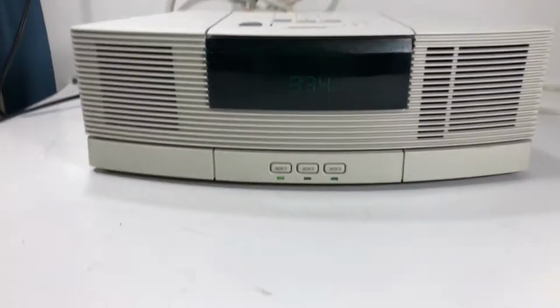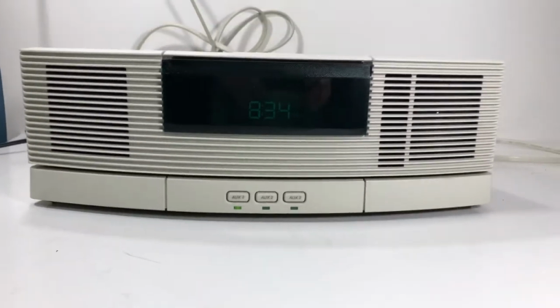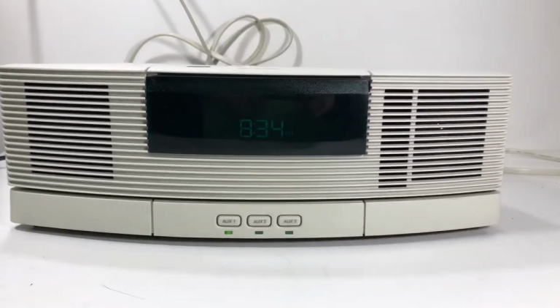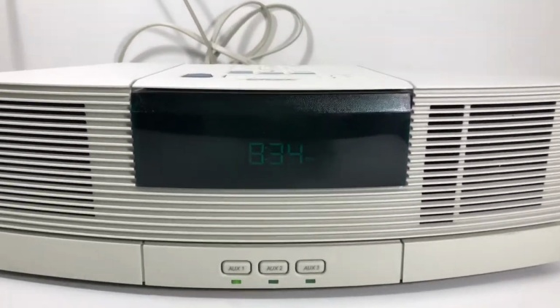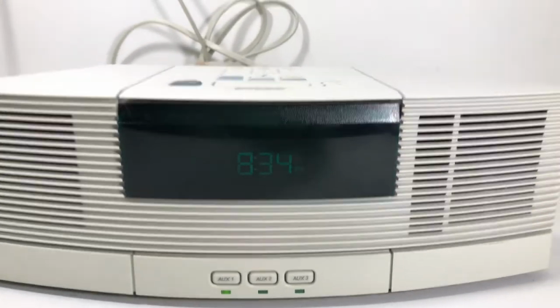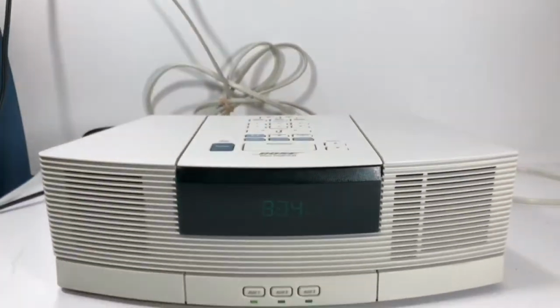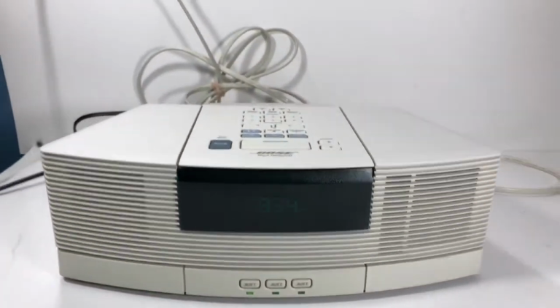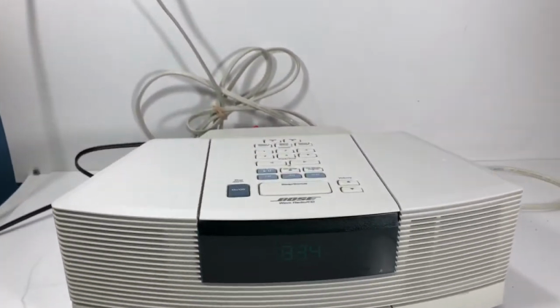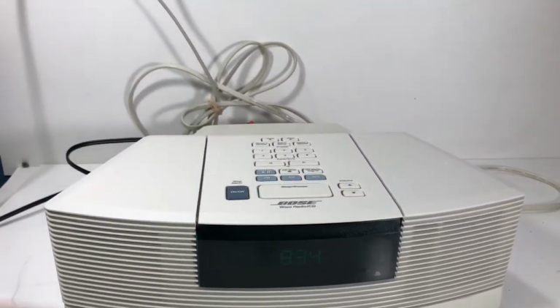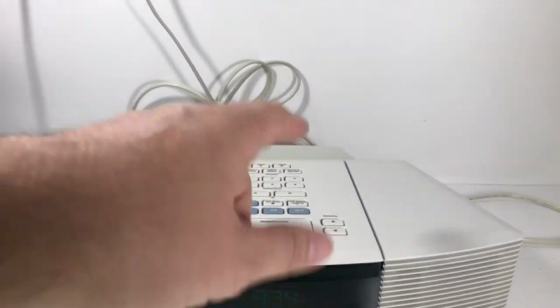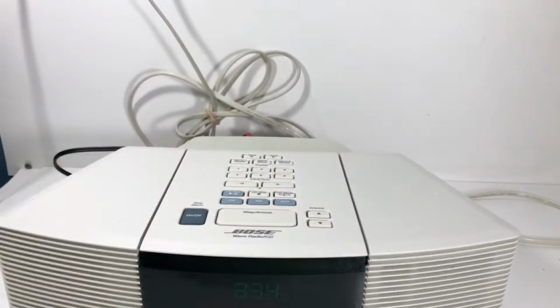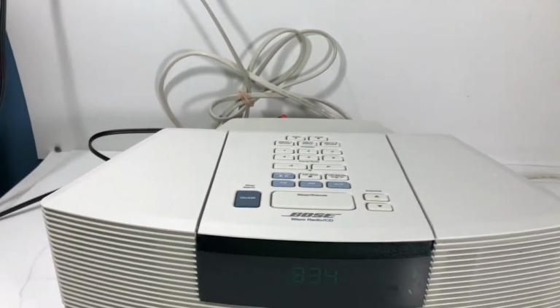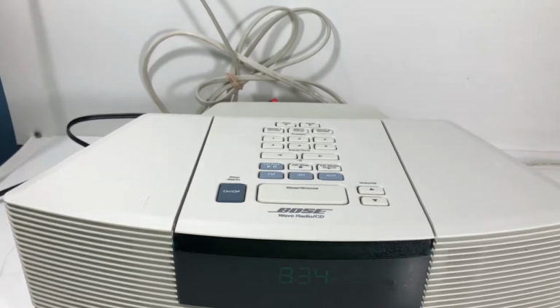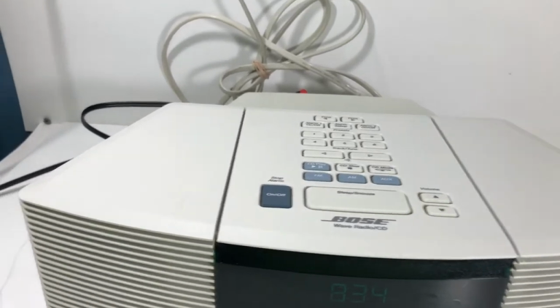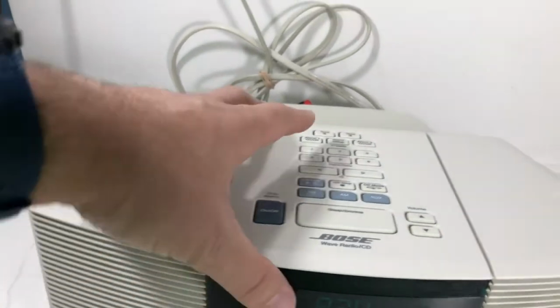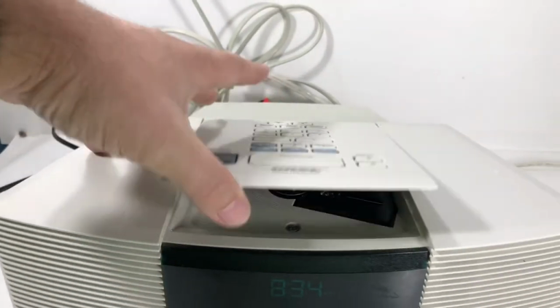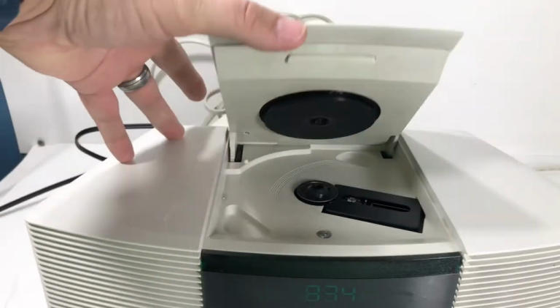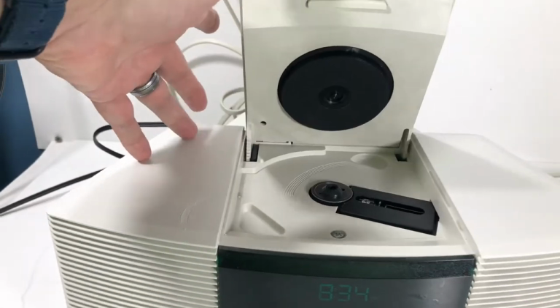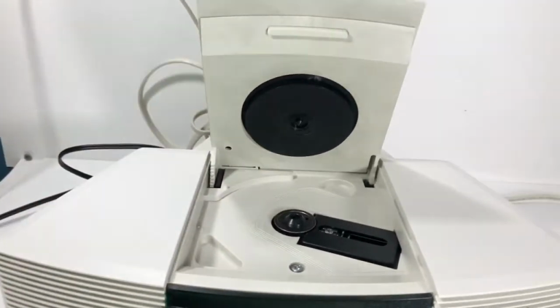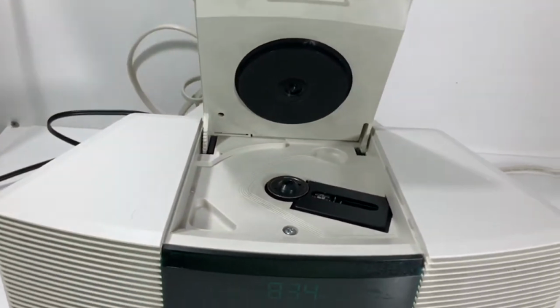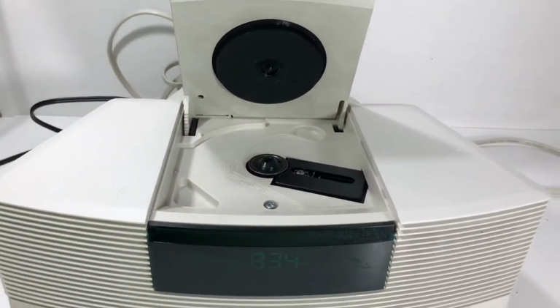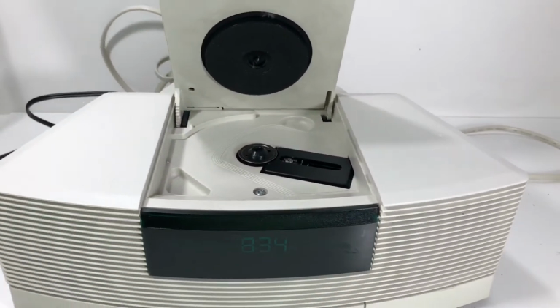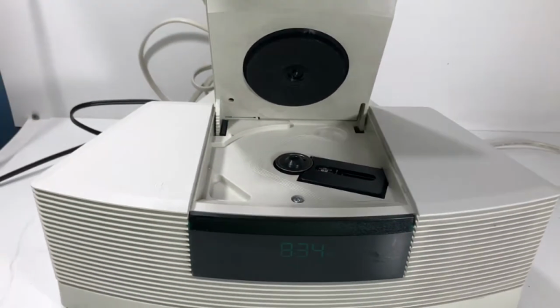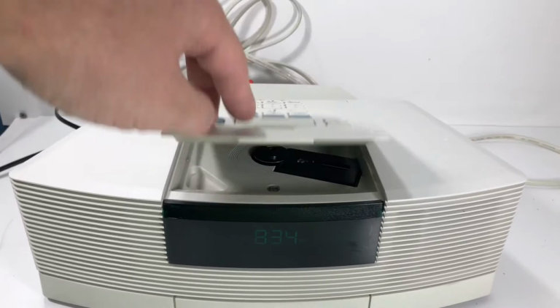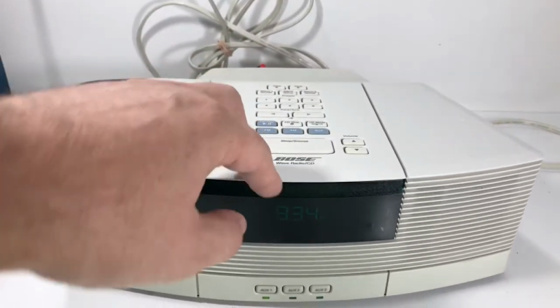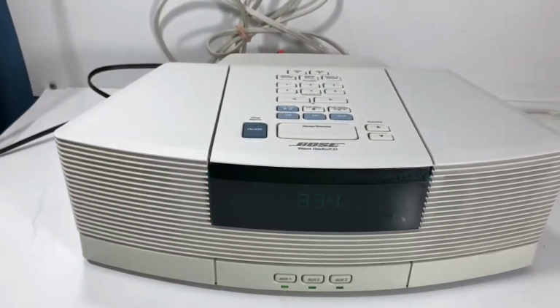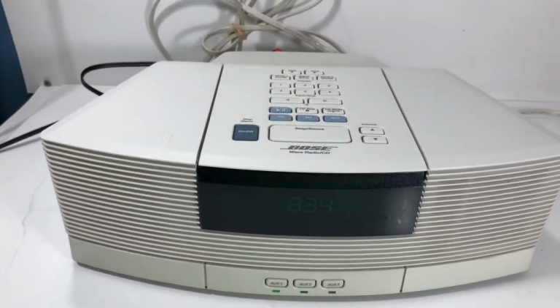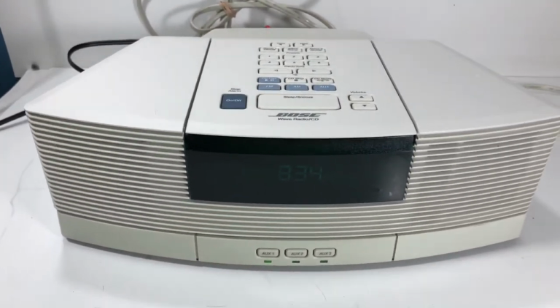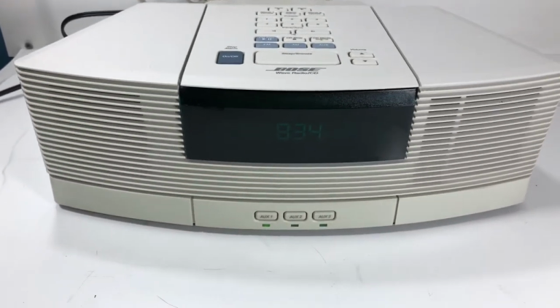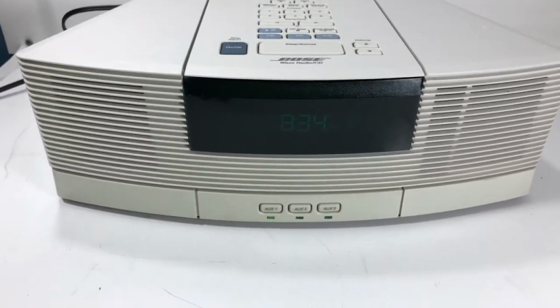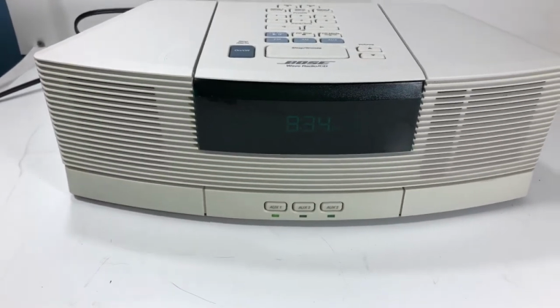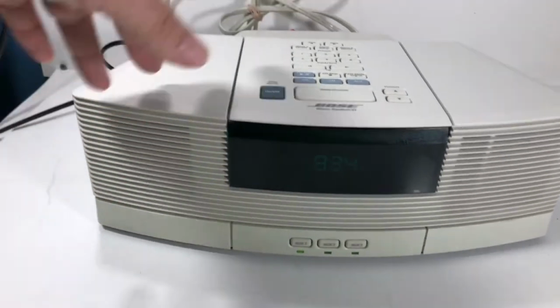Yo, what's going on guys, welcome back to Block Party. We're doing the Bose Wave Radio CD — there's a CD in there, didn't even realize that. I thought it was just a Wave Radio.